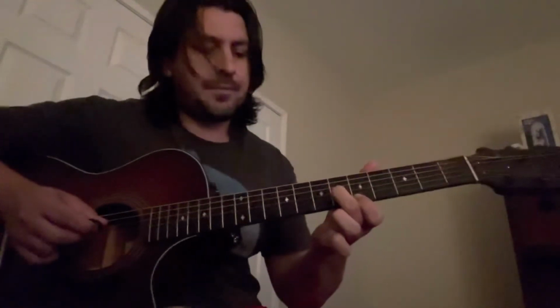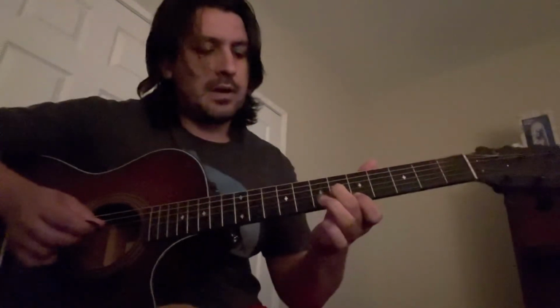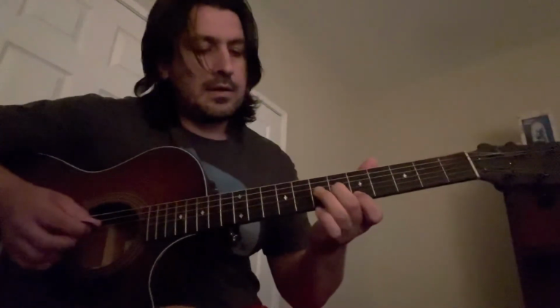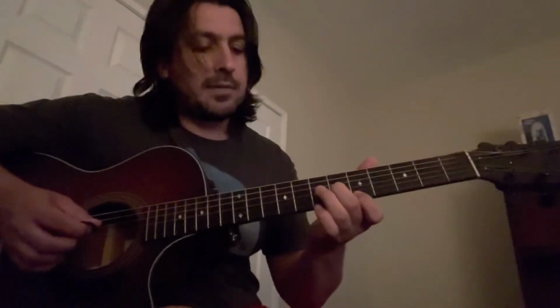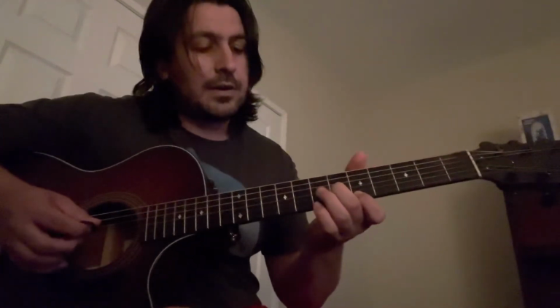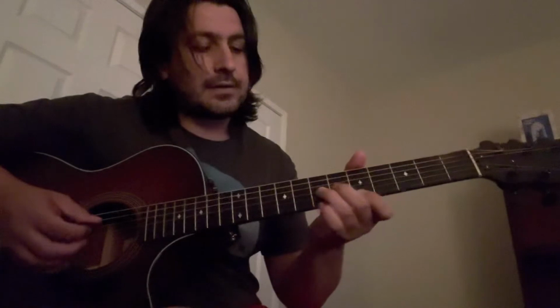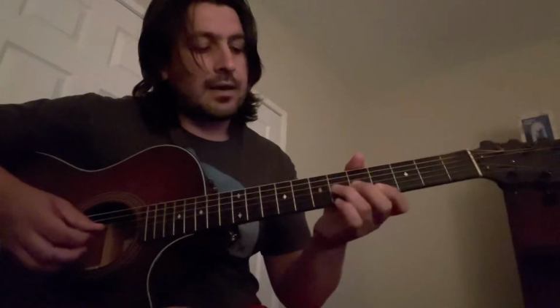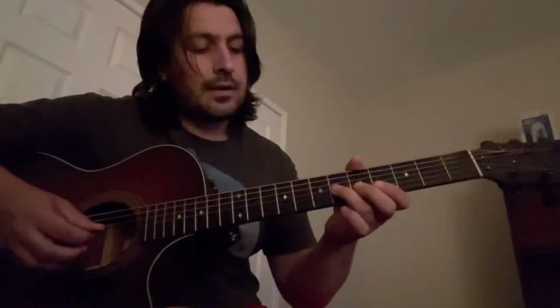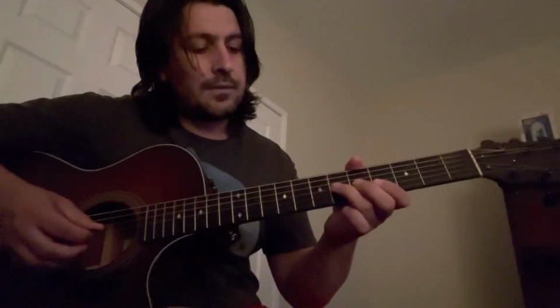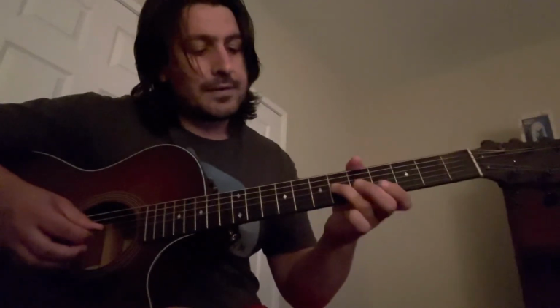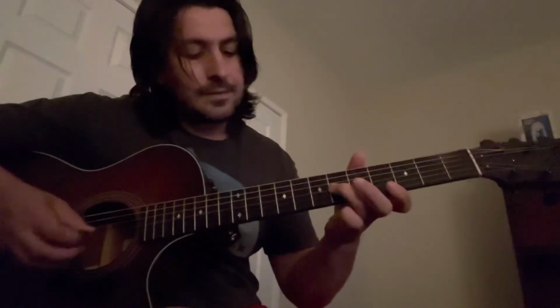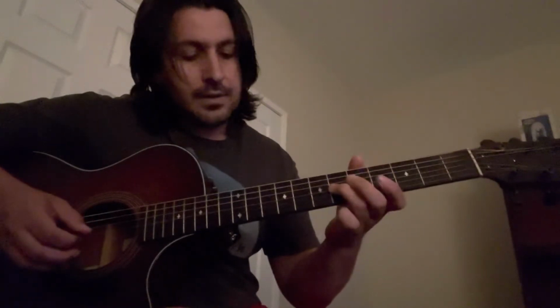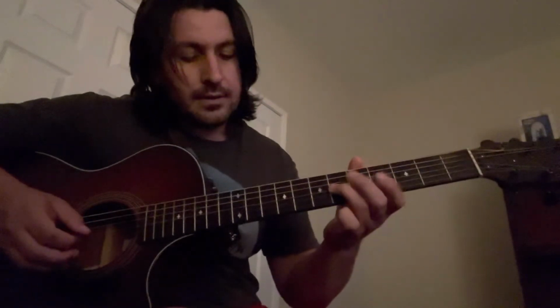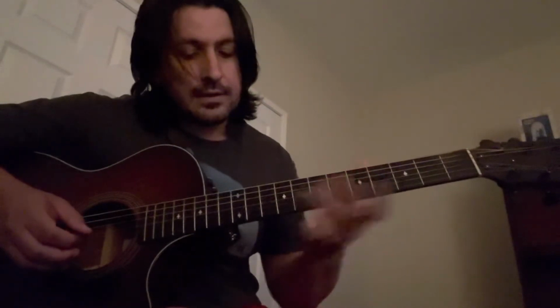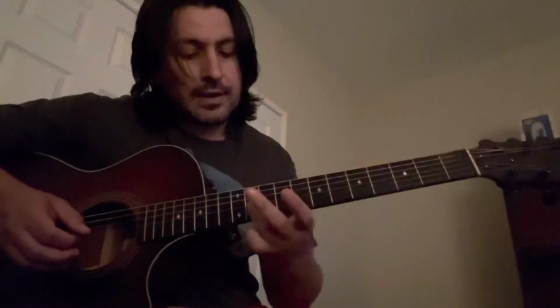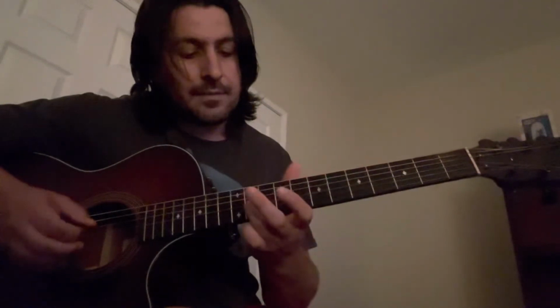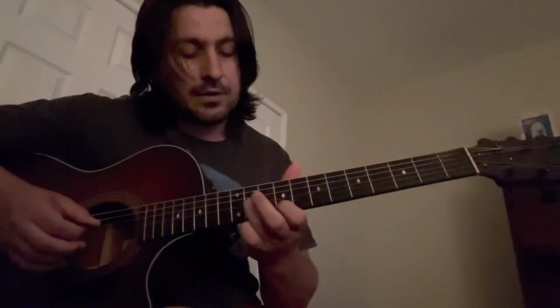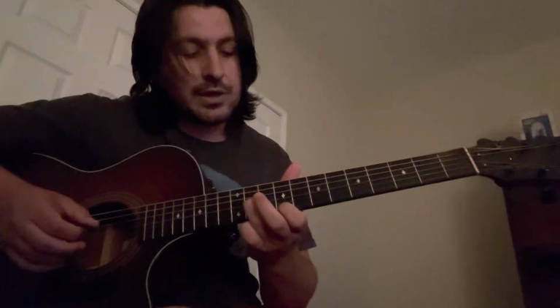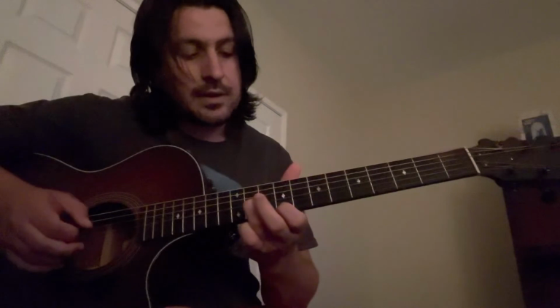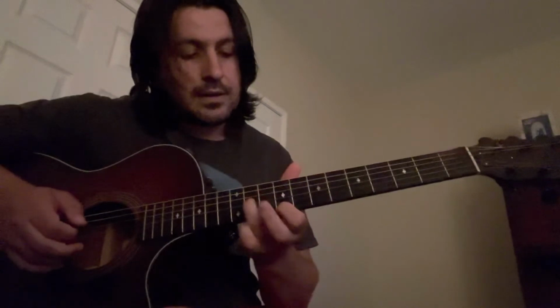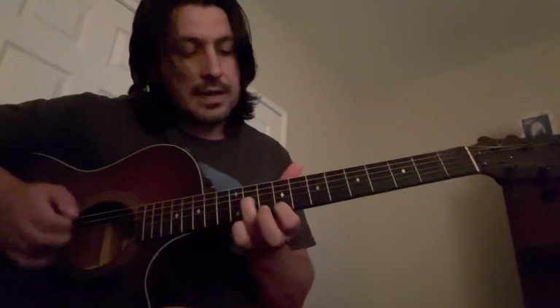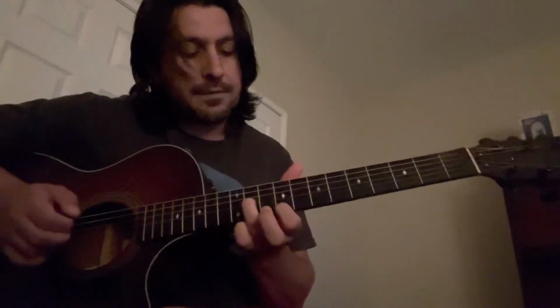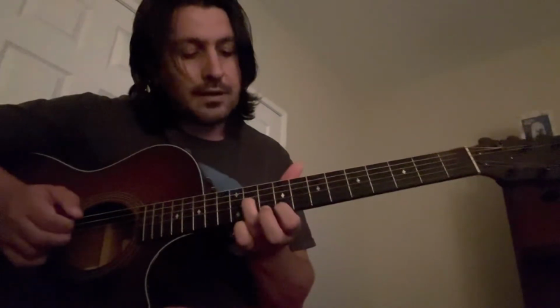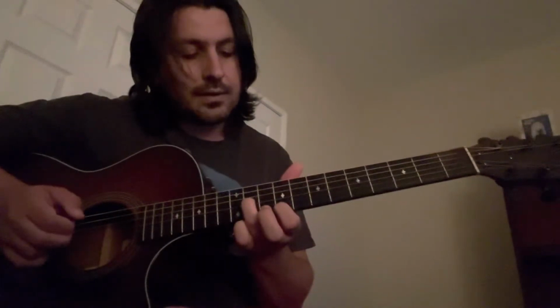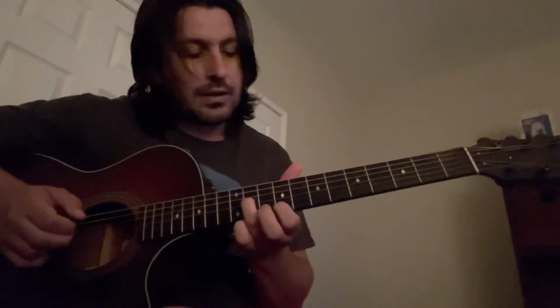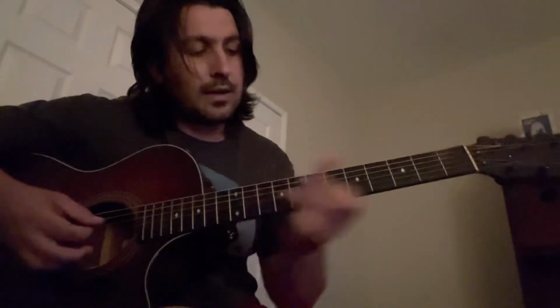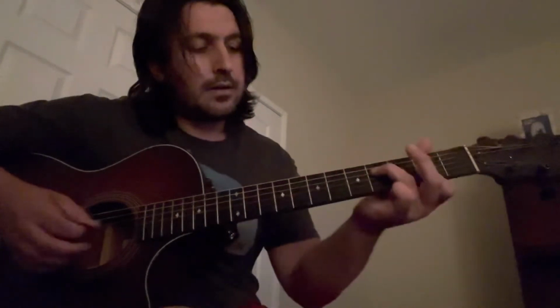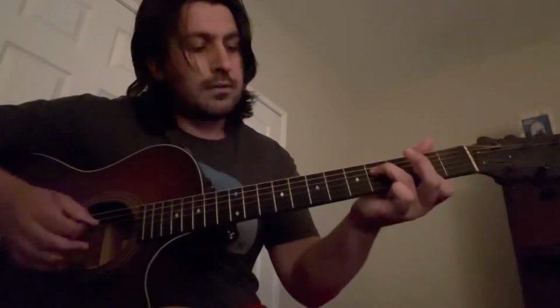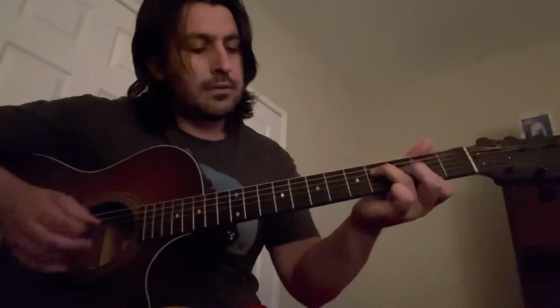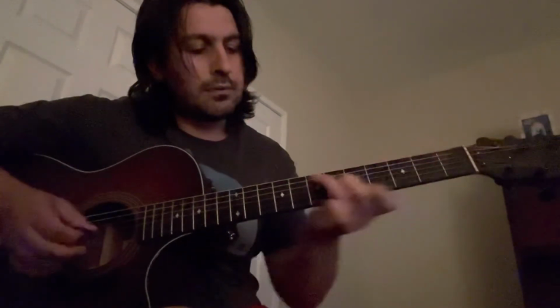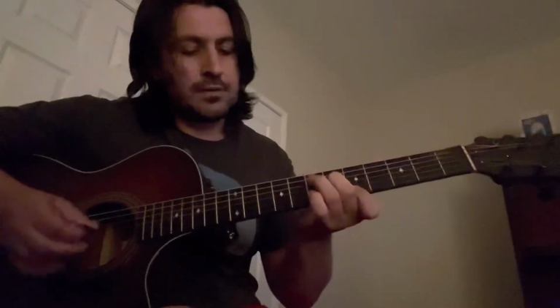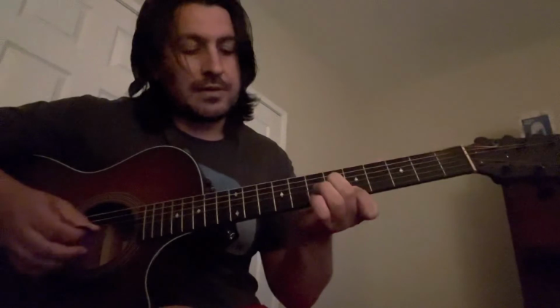From there you're gonna slide from the sixth fret to the eleventh fret on the G, then ninth fret on the E — threes again.